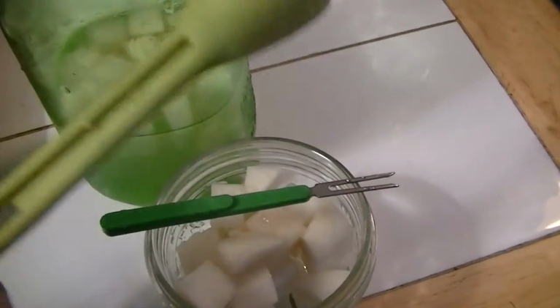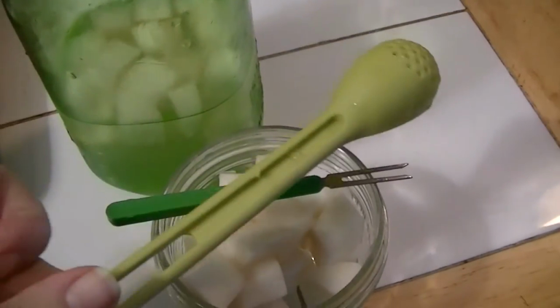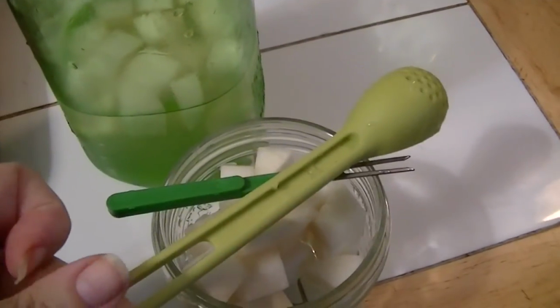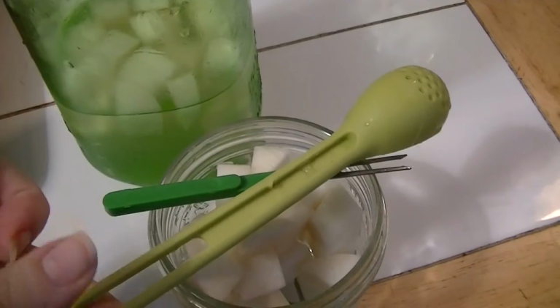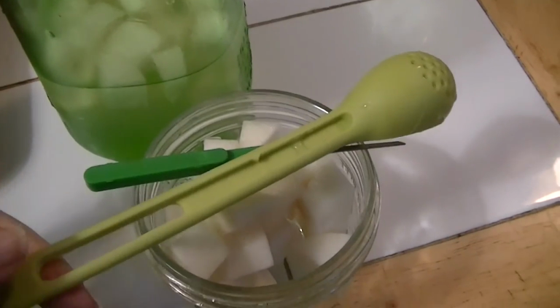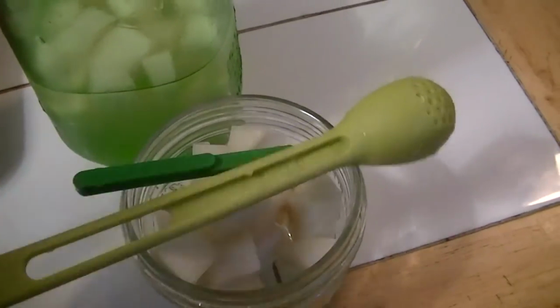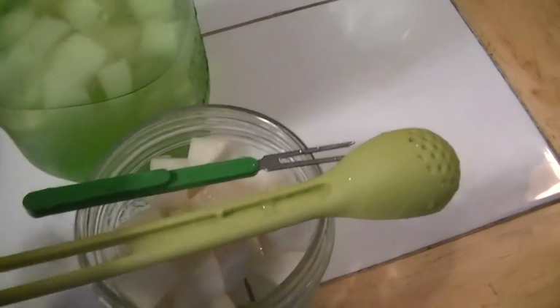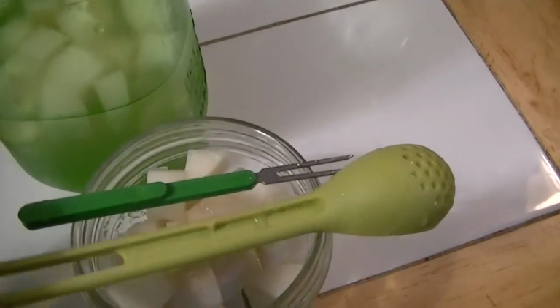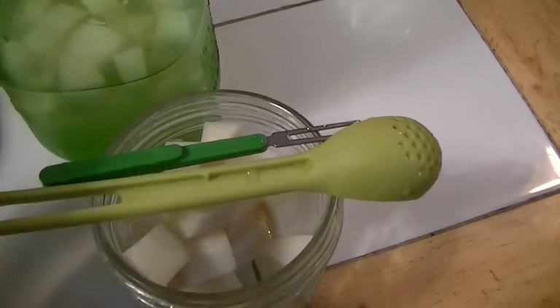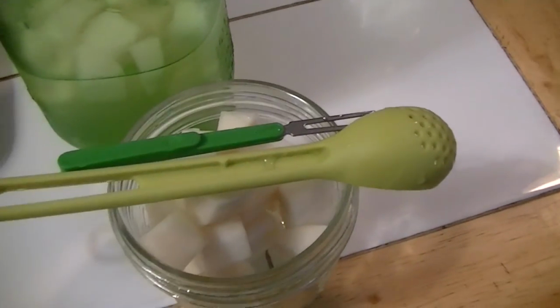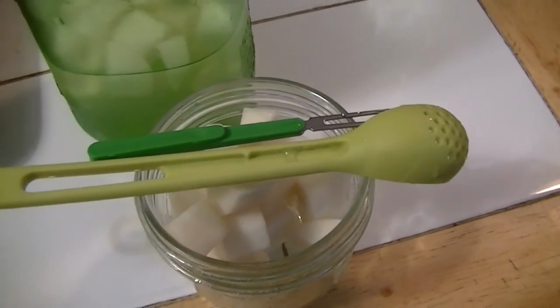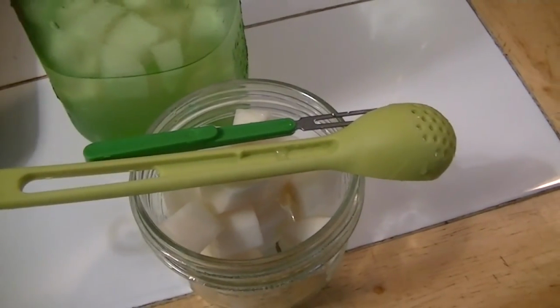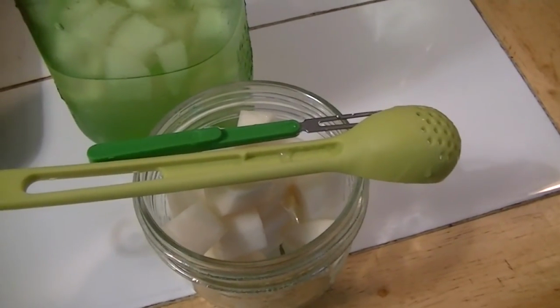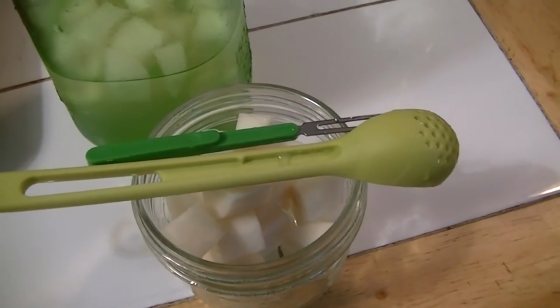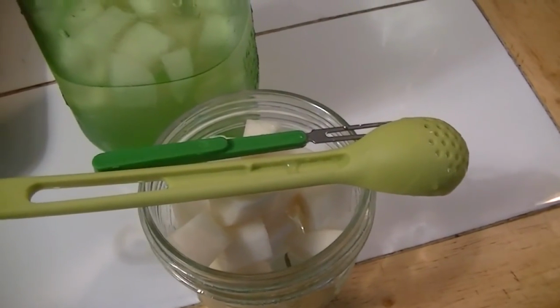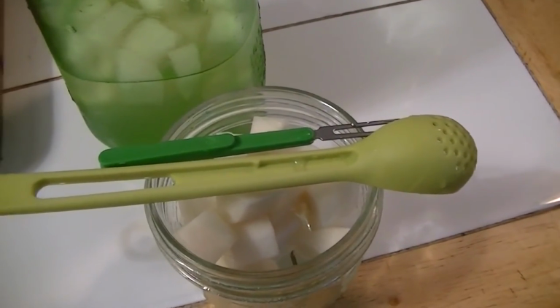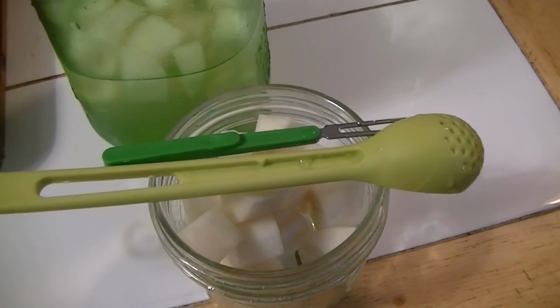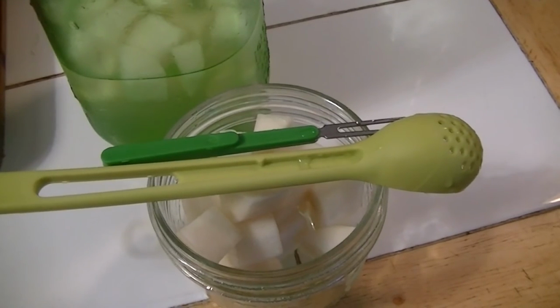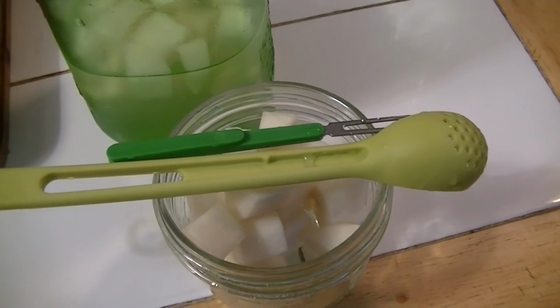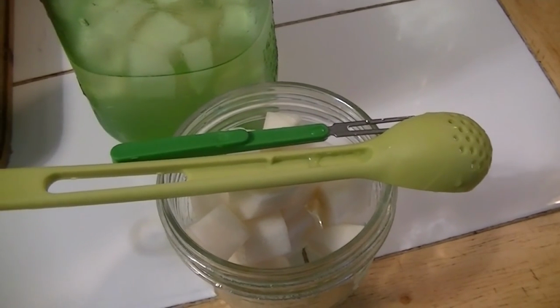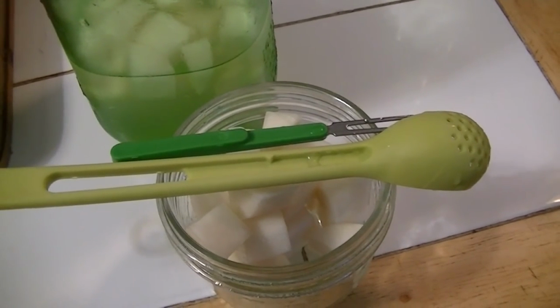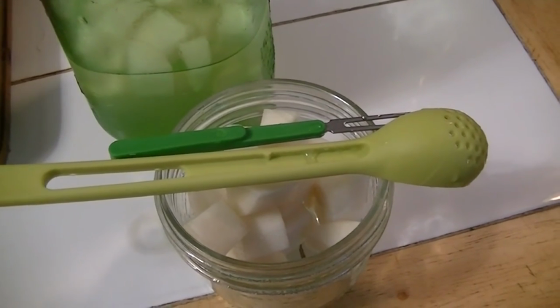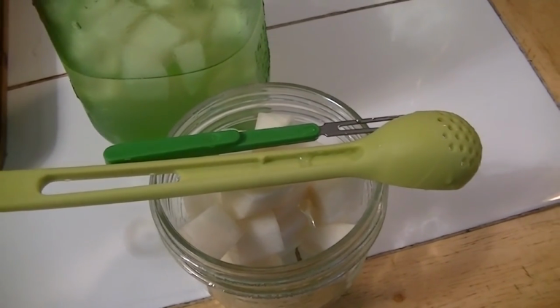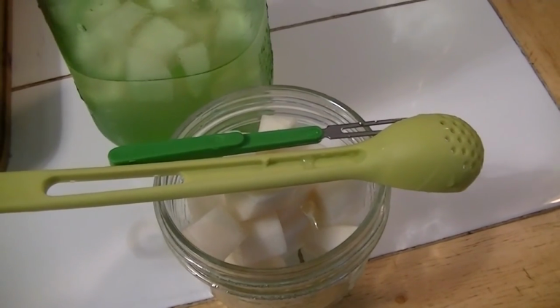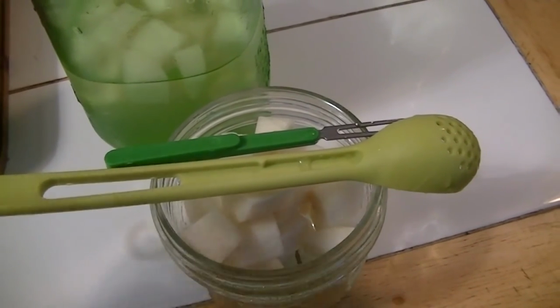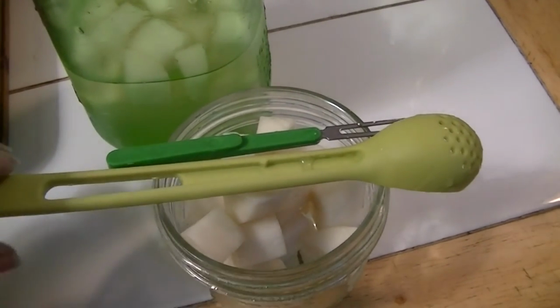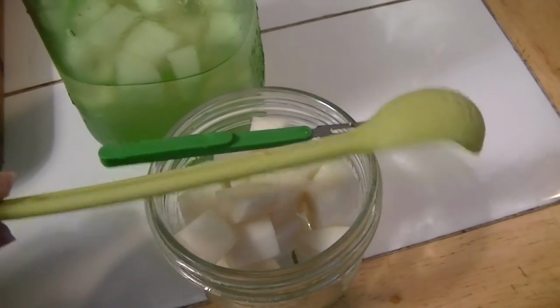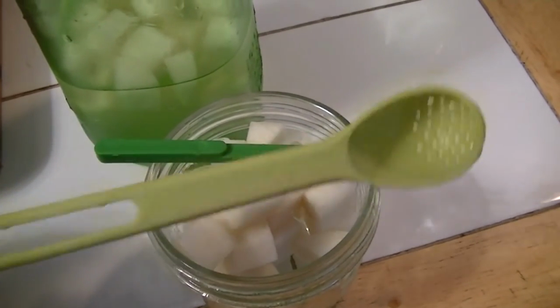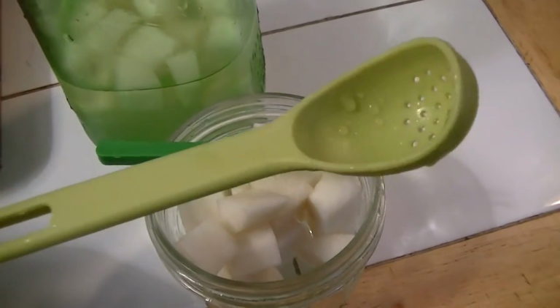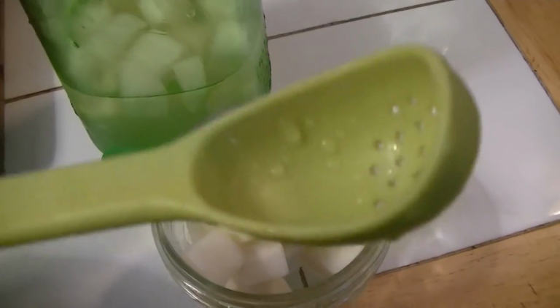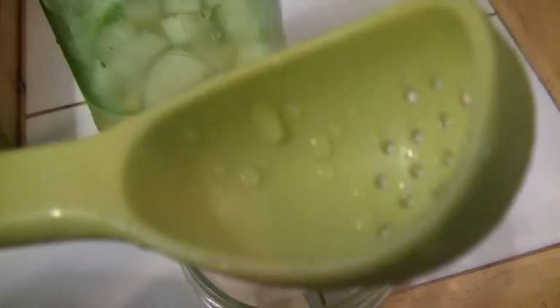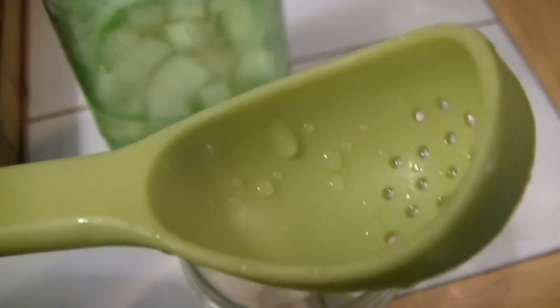Cute 2-in-1. It was $2 shipped. Is it necessary? Probably not. Is it cute? Is it funny? Absolutely. There you go.